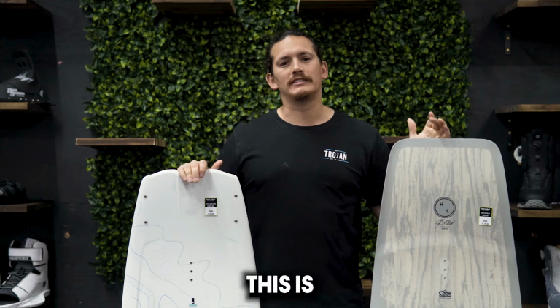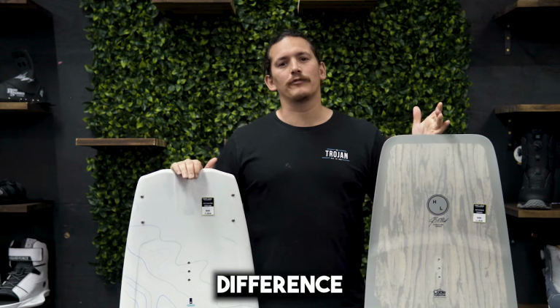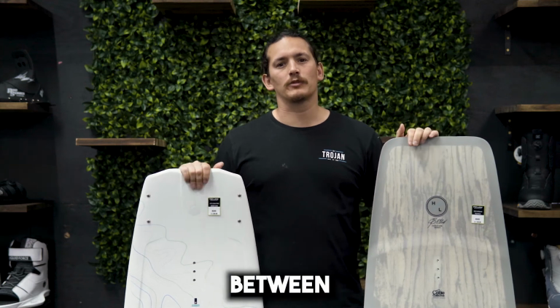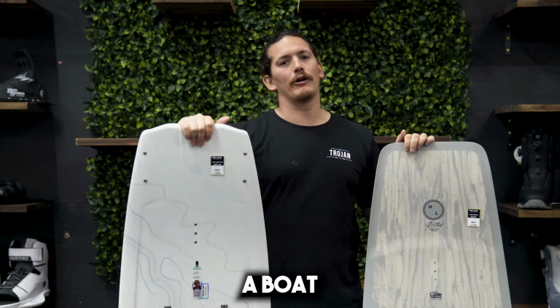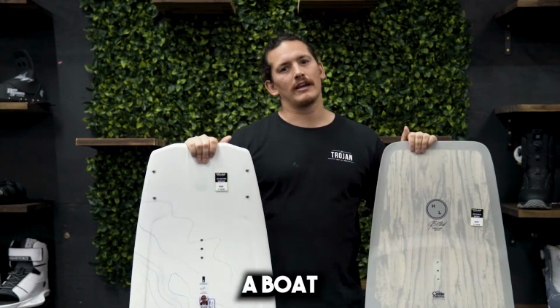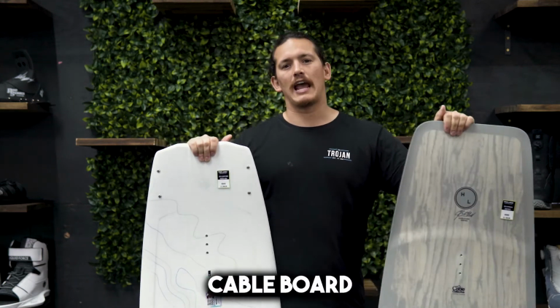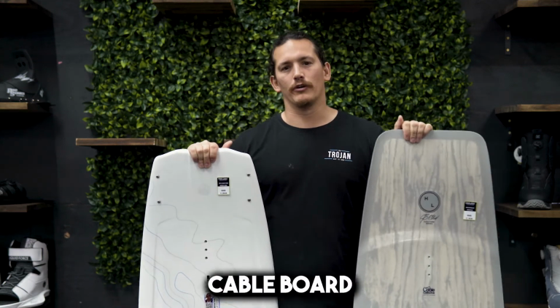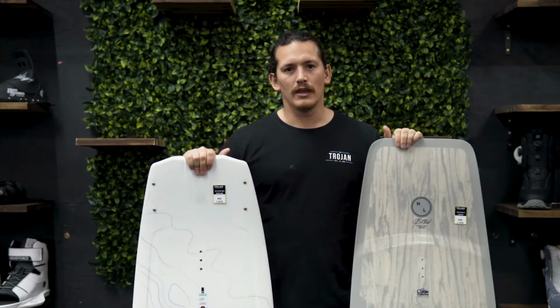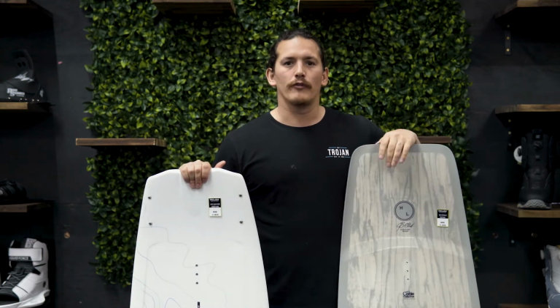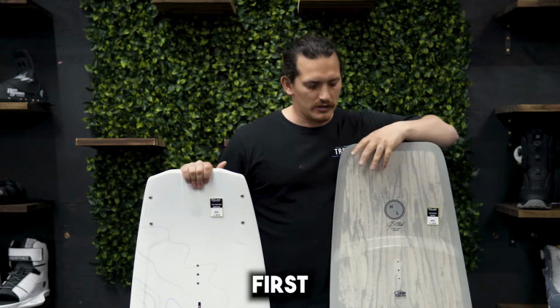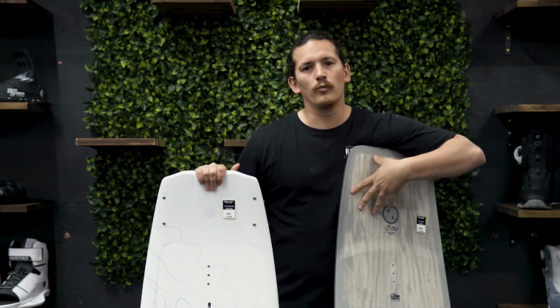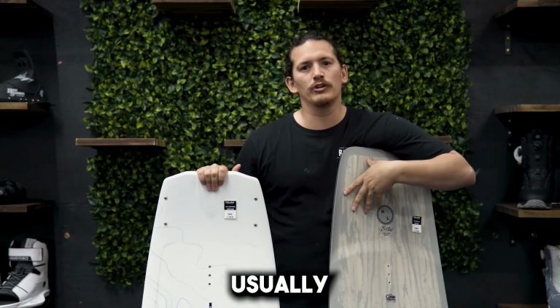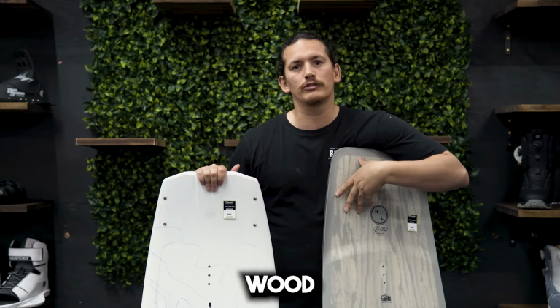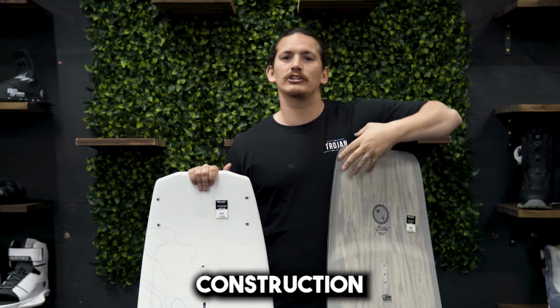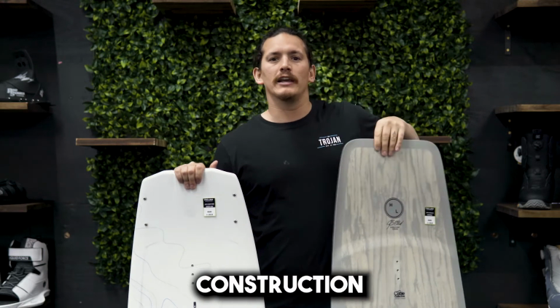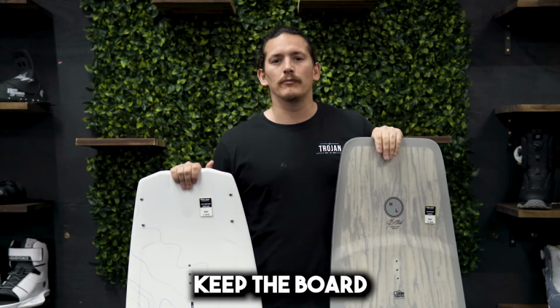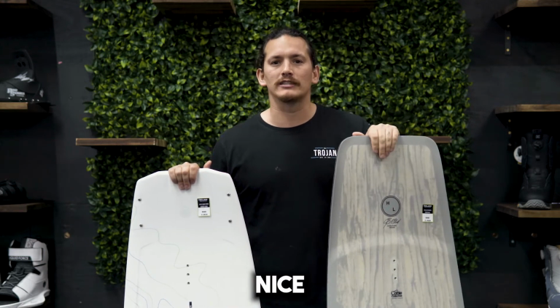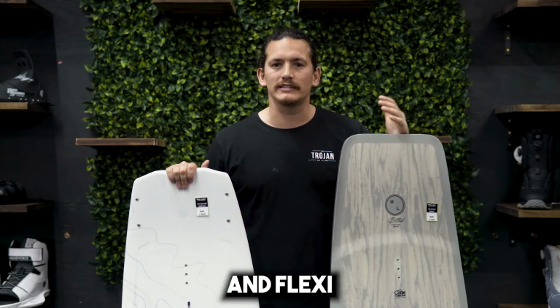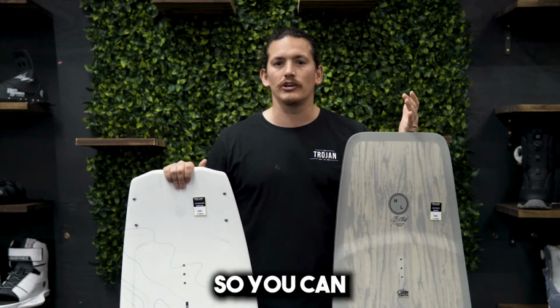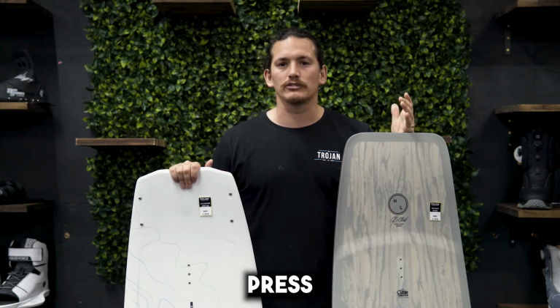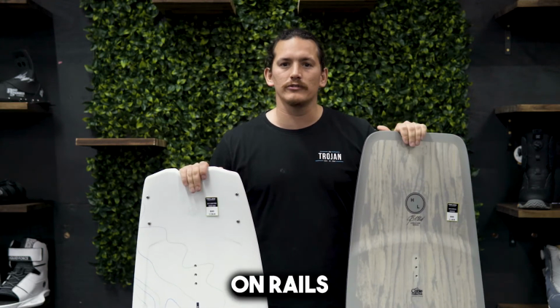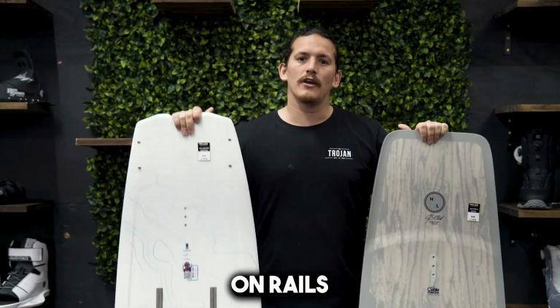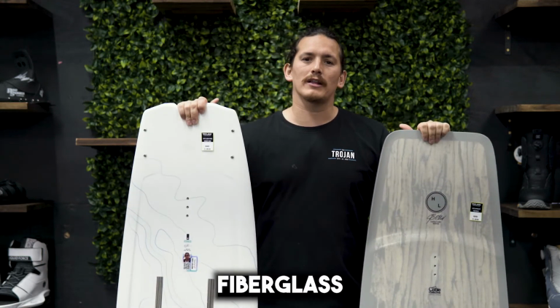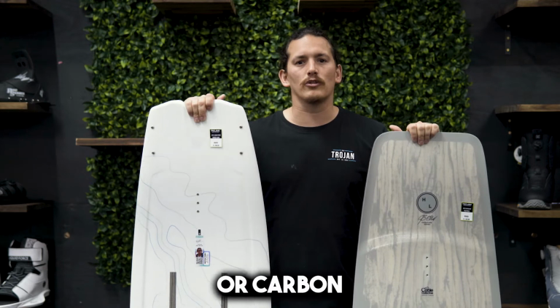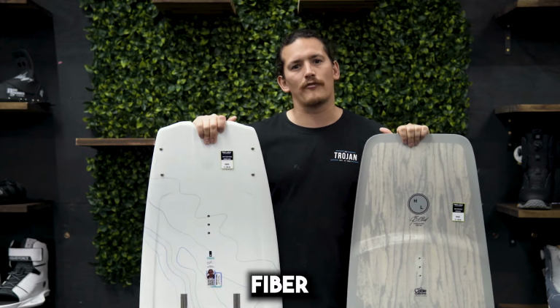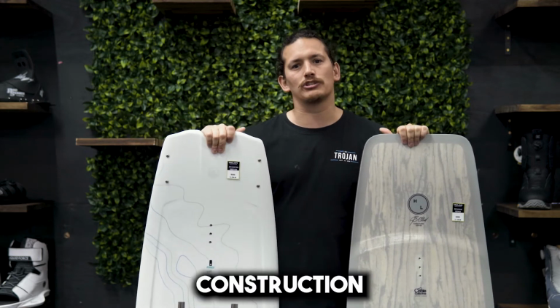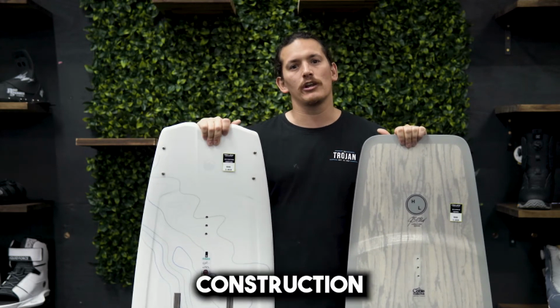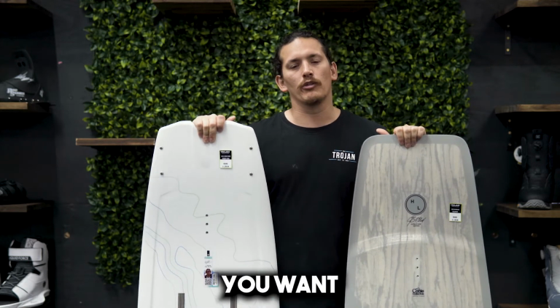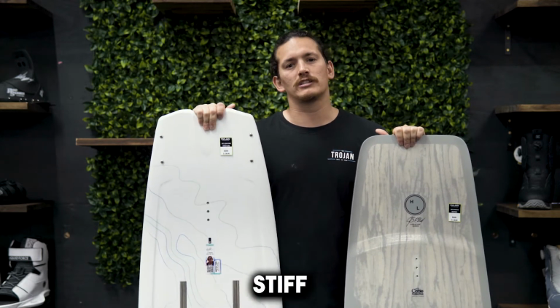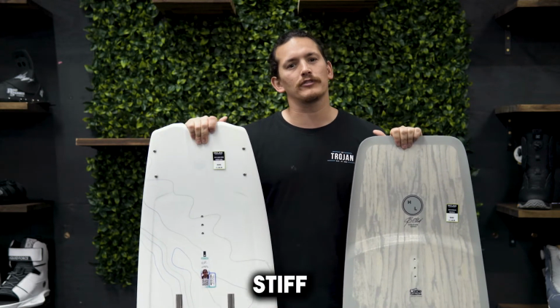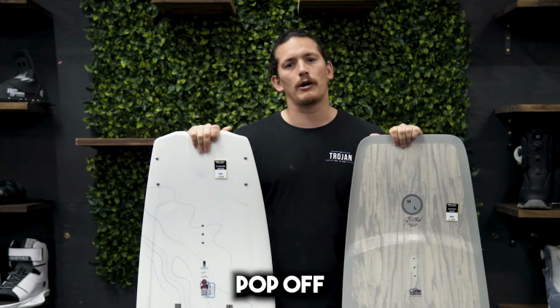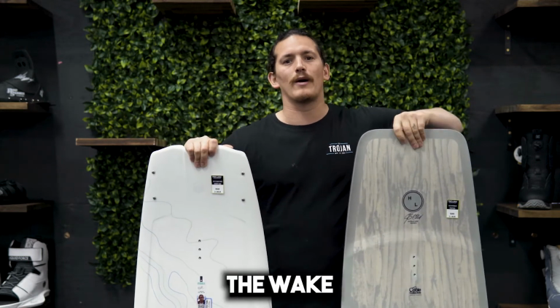This is the difference between a boat and a cable board. First, cable boards usually have wood construction to keep the board nice and flexy so you can press on rails. Boat boards use fiberglass or carbon fiber construction — you want the board stiff so you can pop off the wake.